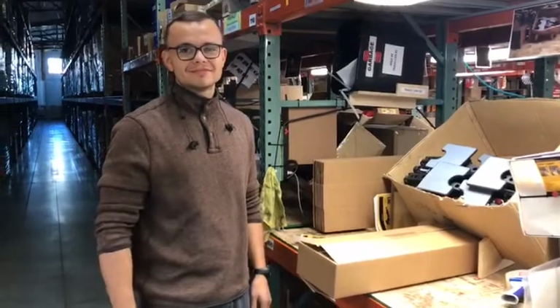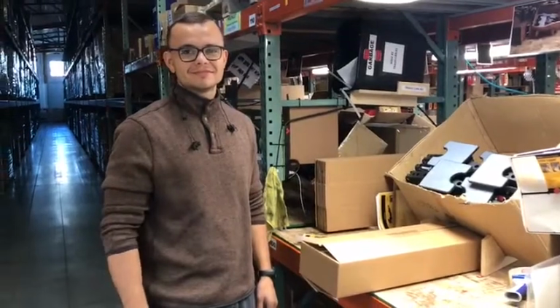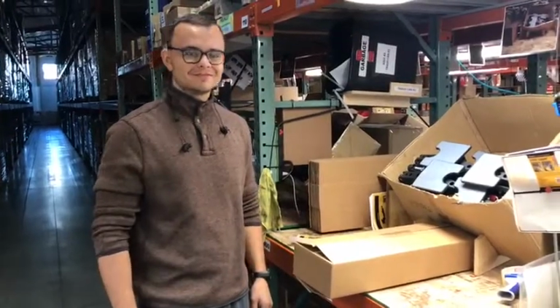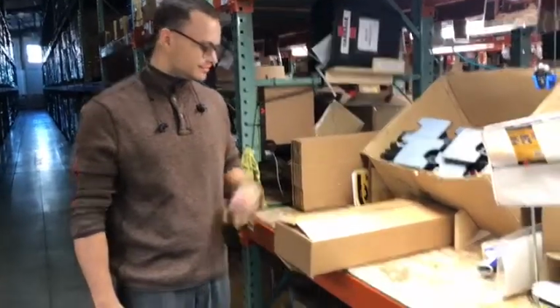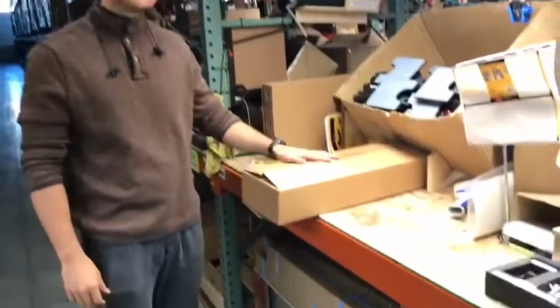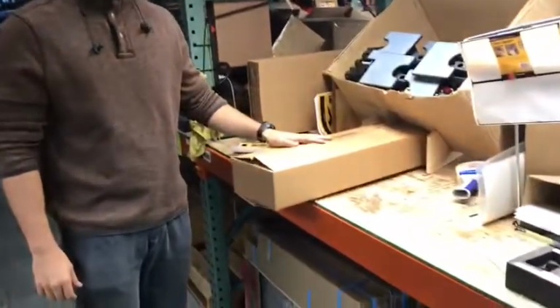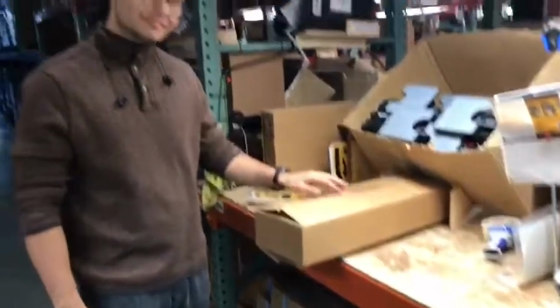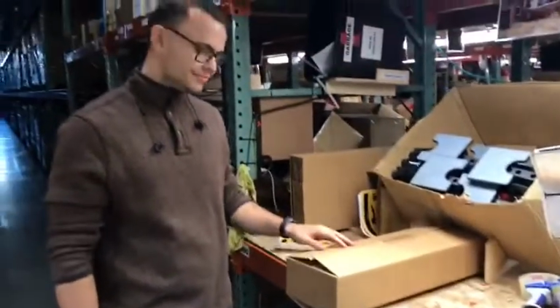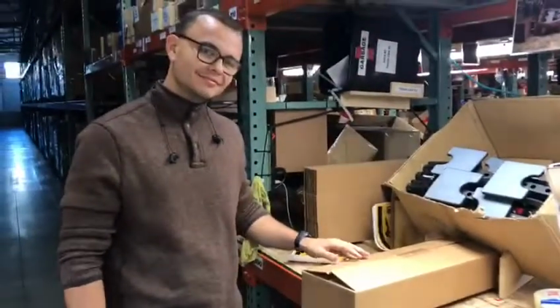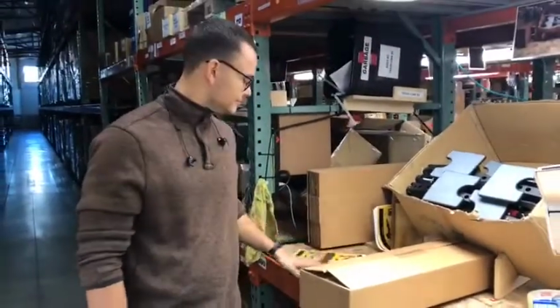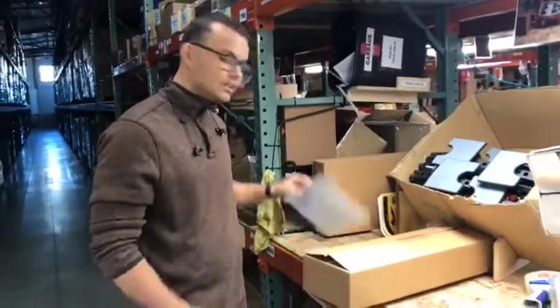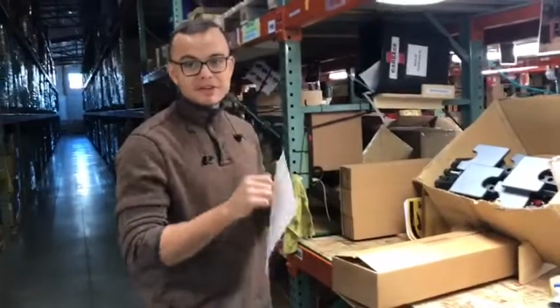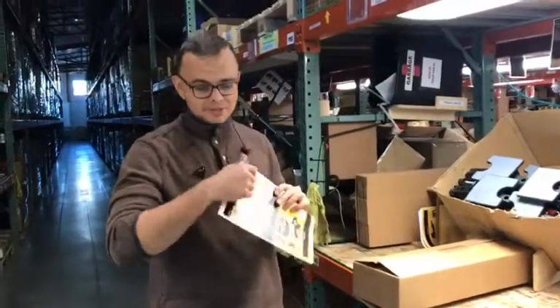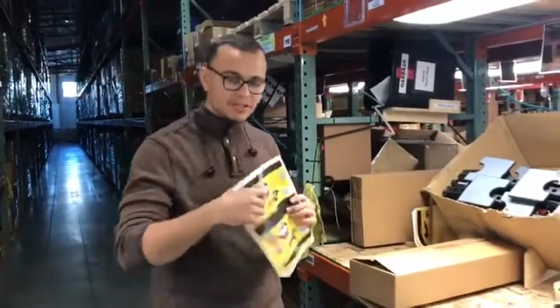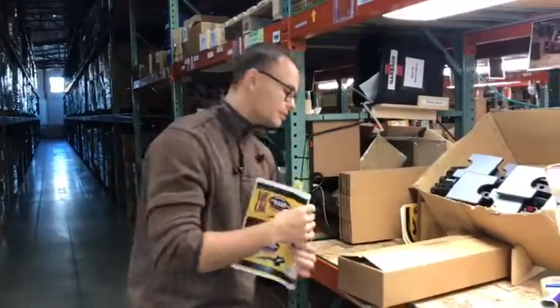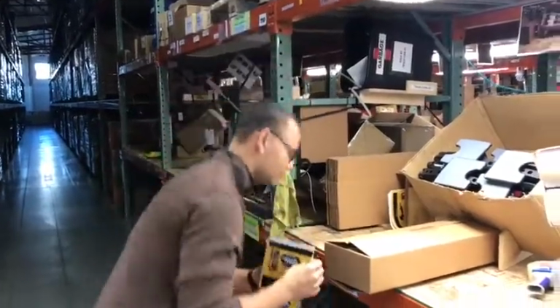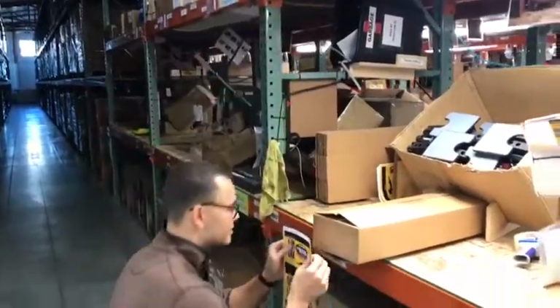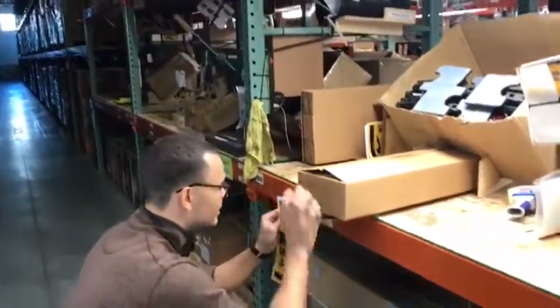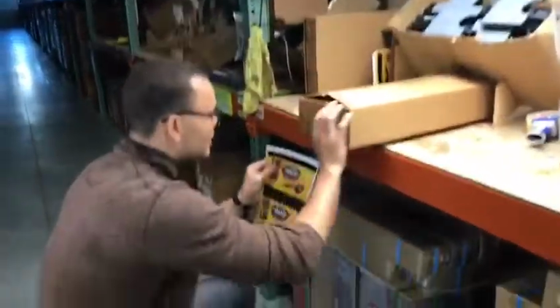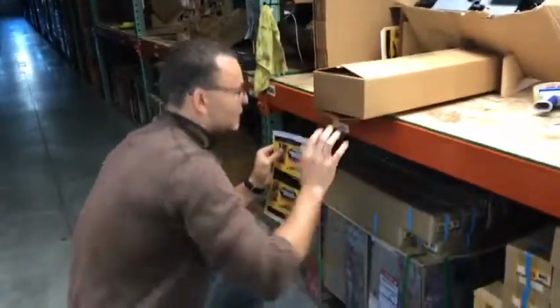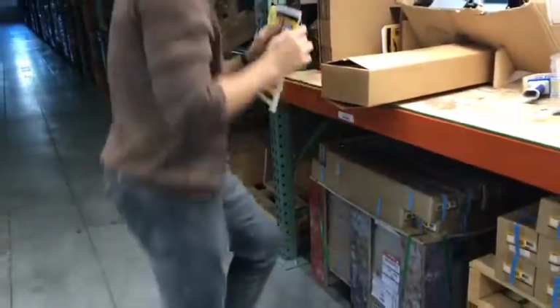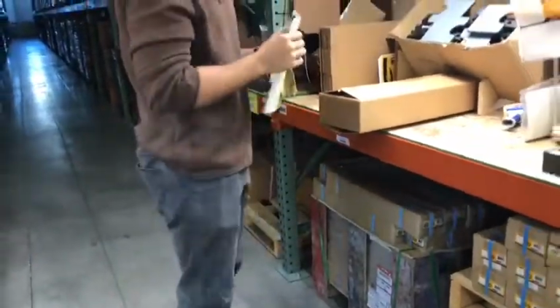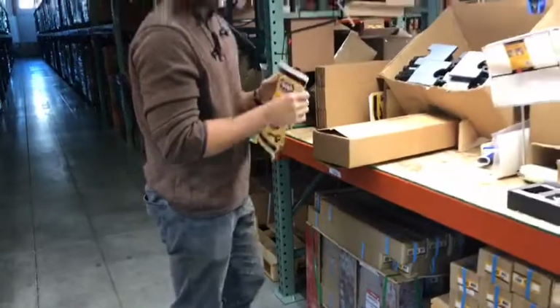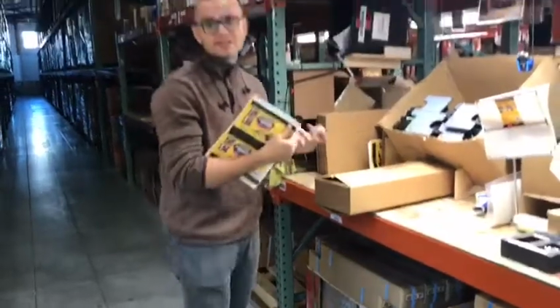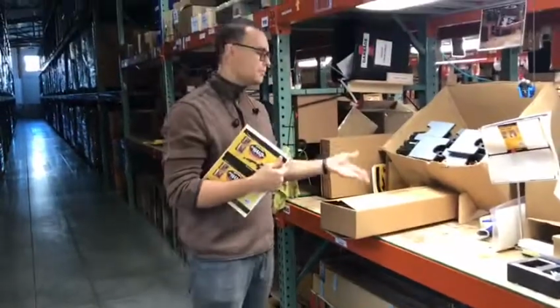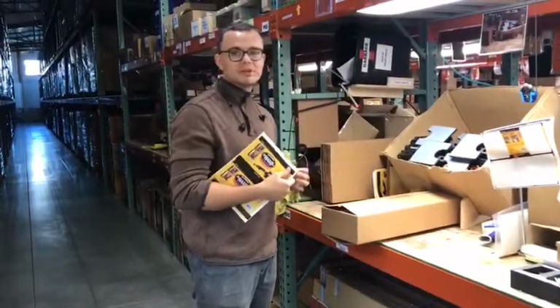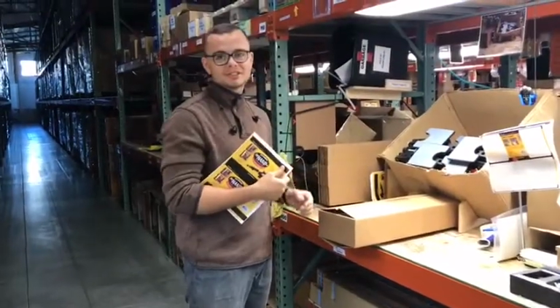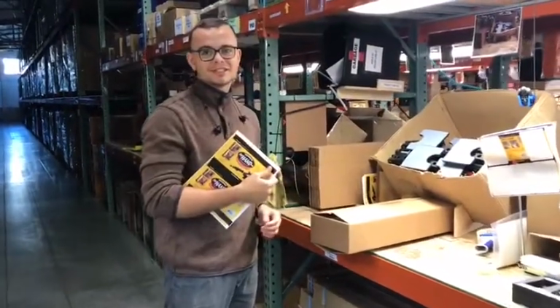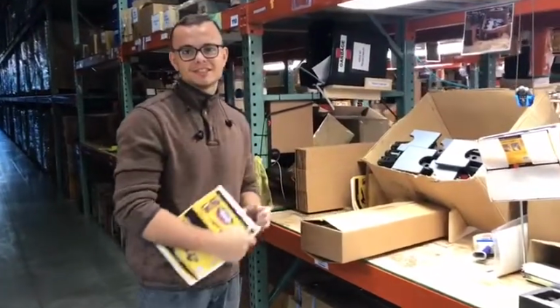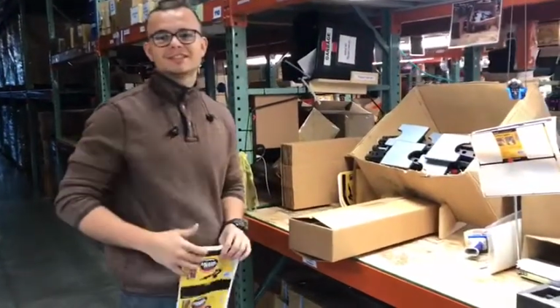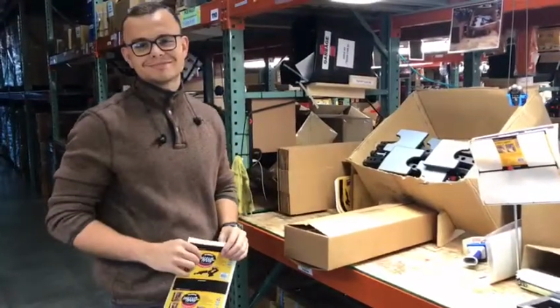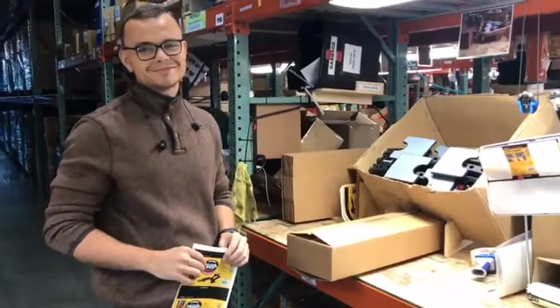He was building these, and once he put it in the box and went to put the label on, he was having to flick it out like this, and then having to go up again, and then keep doing the box. At FastCab, we don't like to bend over, so we're going to fix that.